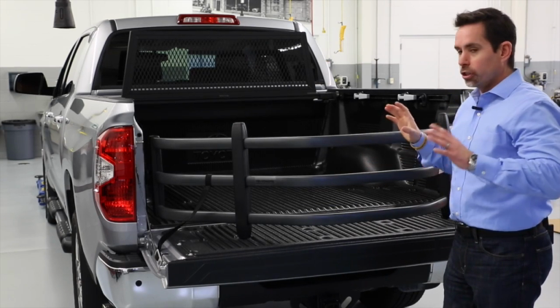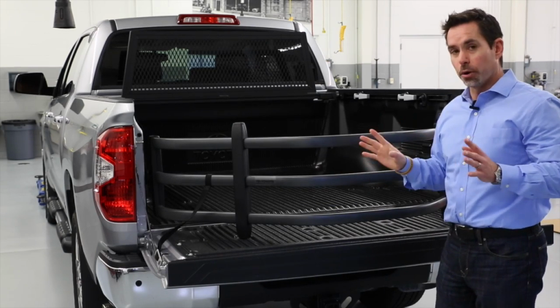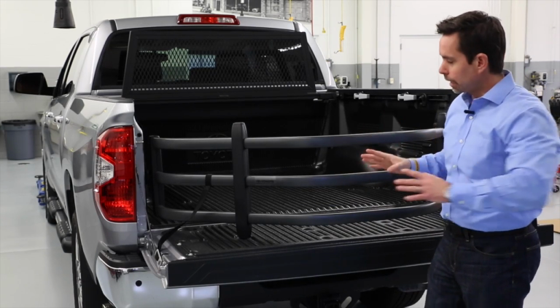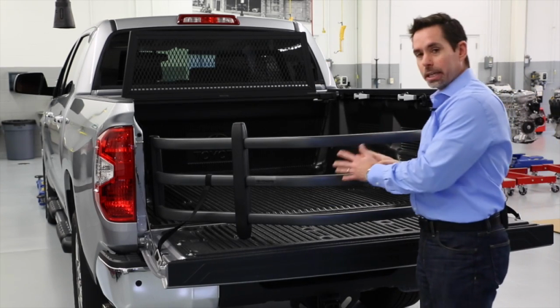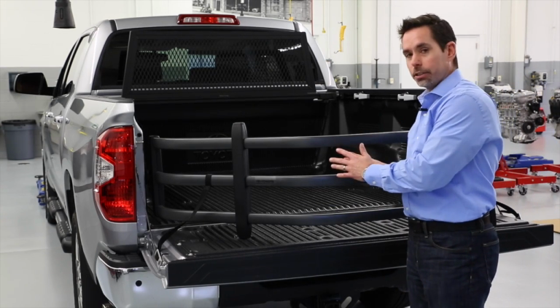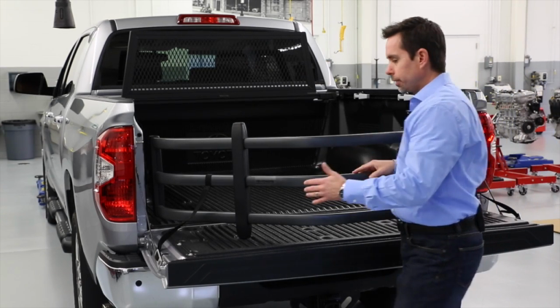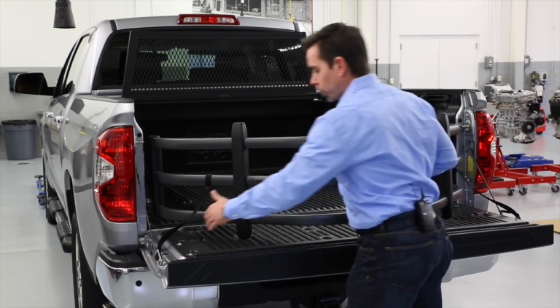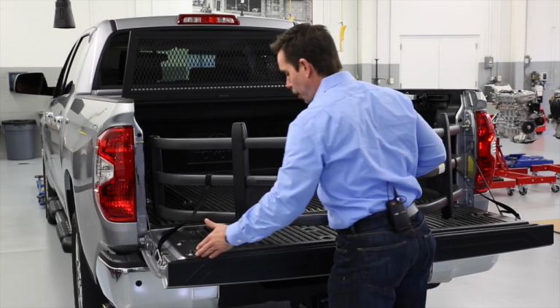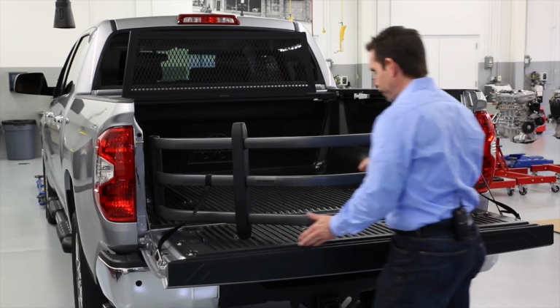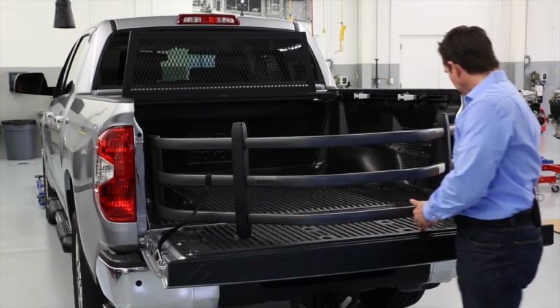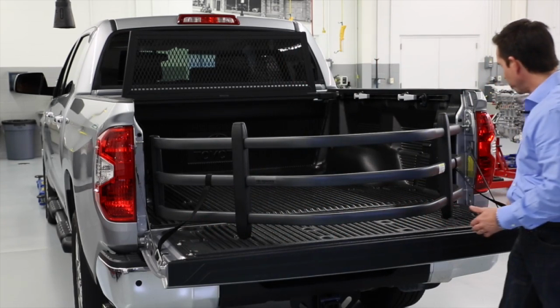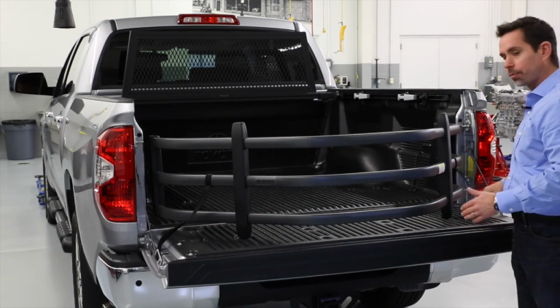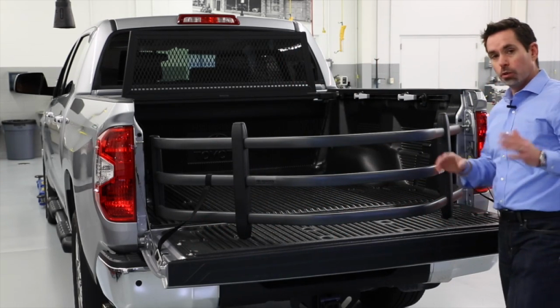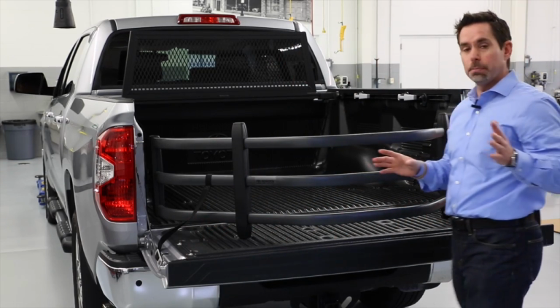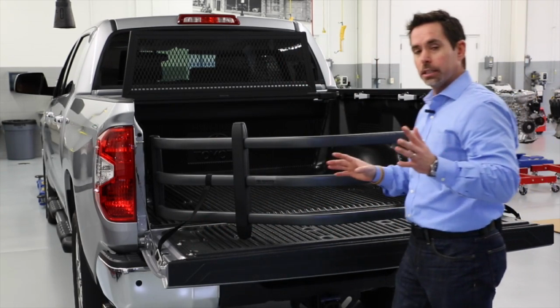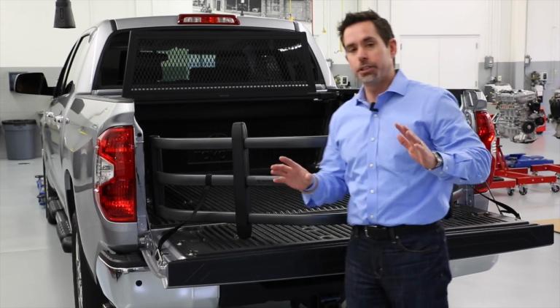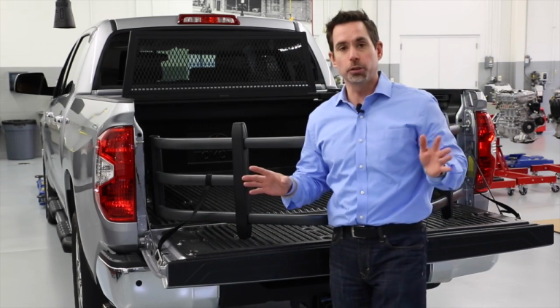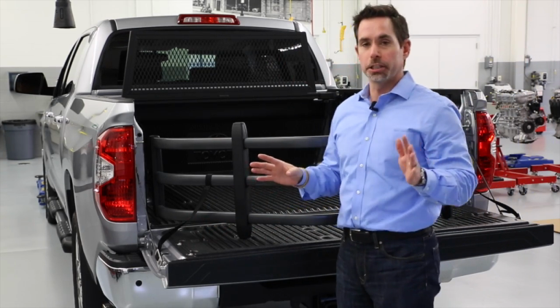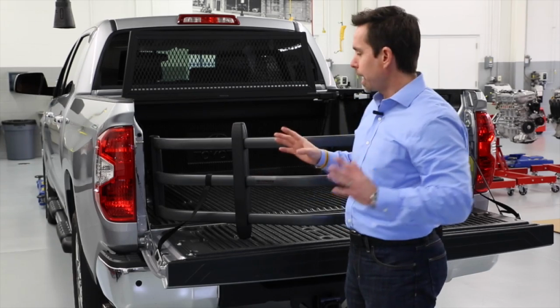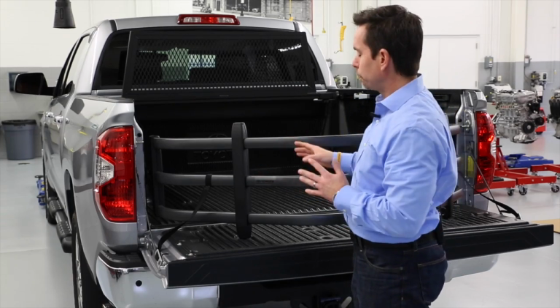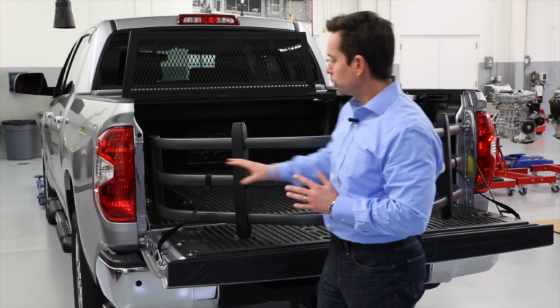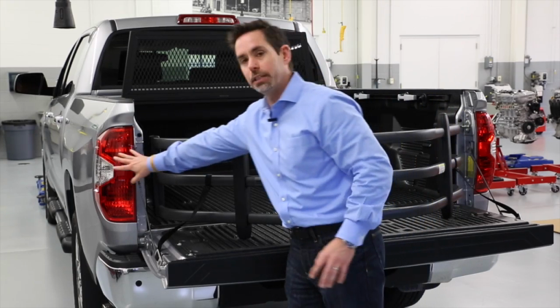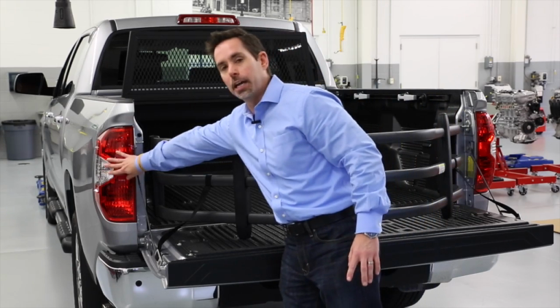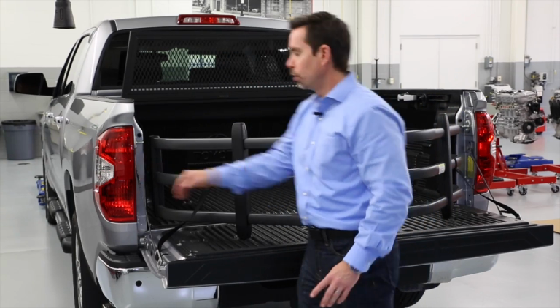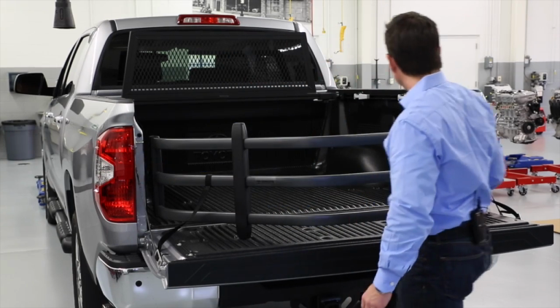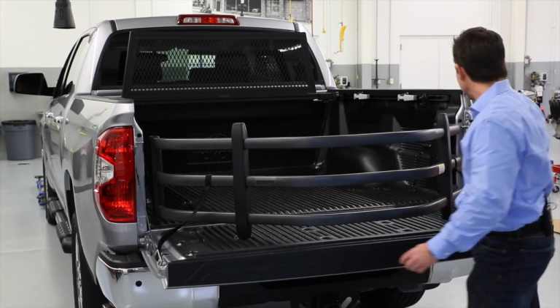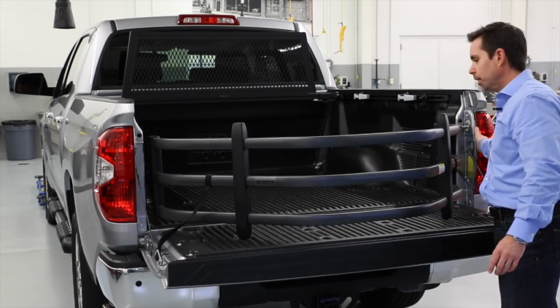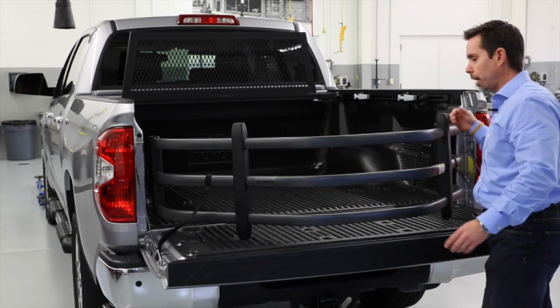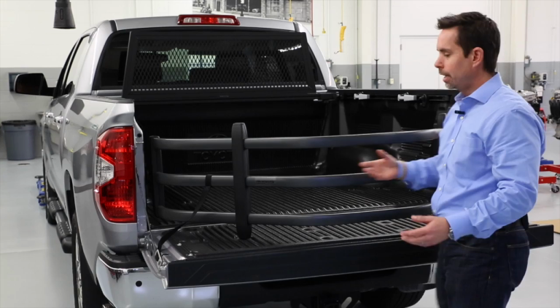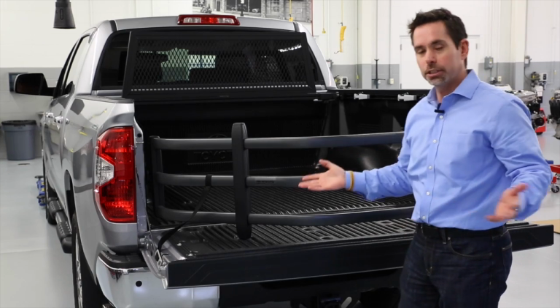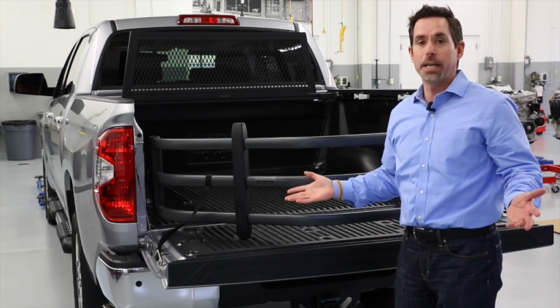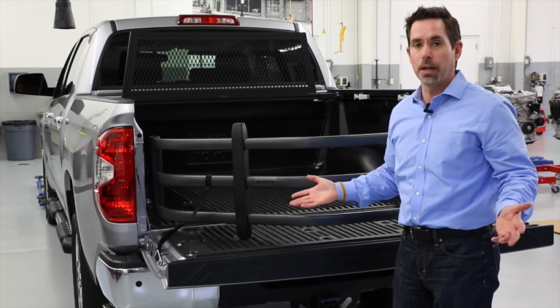You may notice that this bed extender is no longer squared off like the old one. The reason being is due to federal regulations, we now have to comply with showing the tail lights when the bed extender is in place. And as you can see, we now comply.